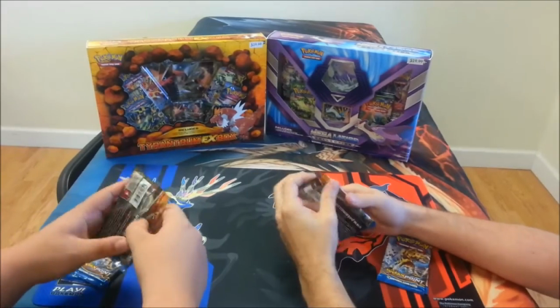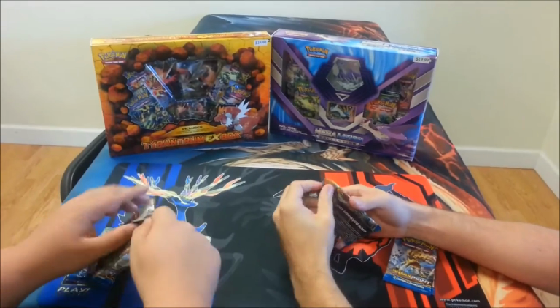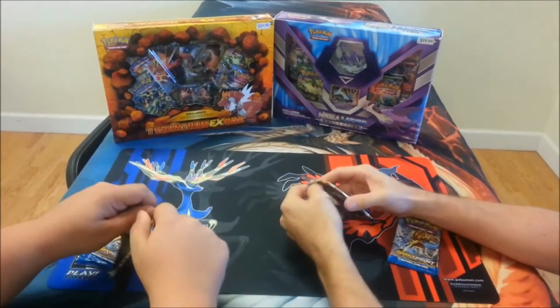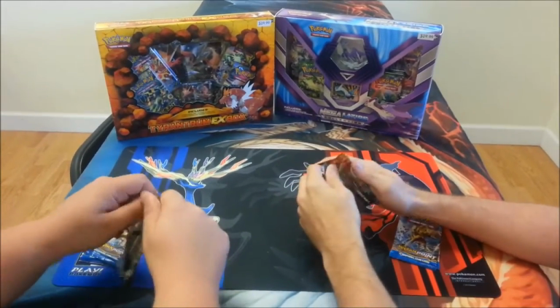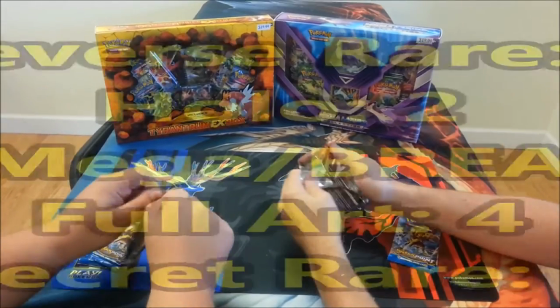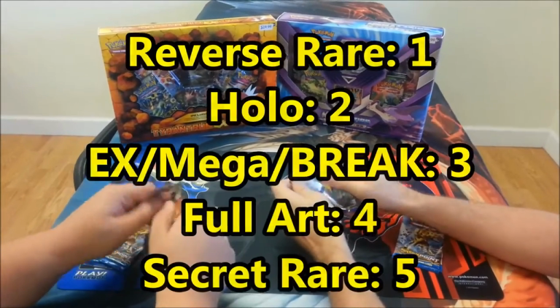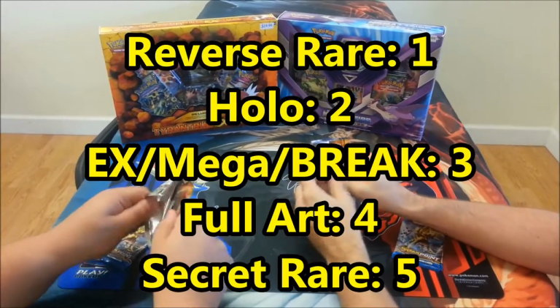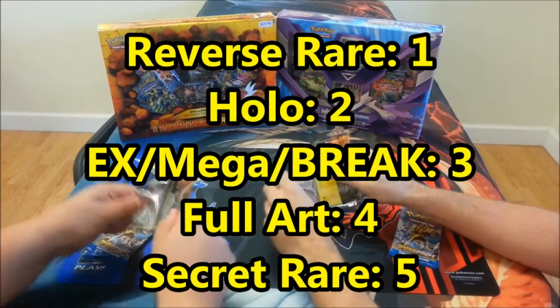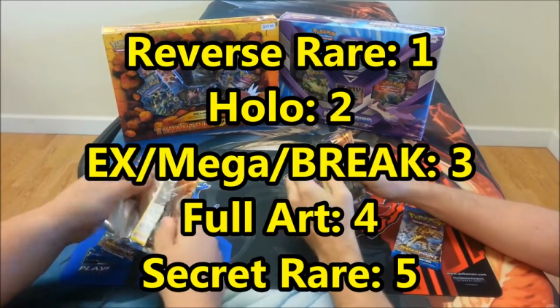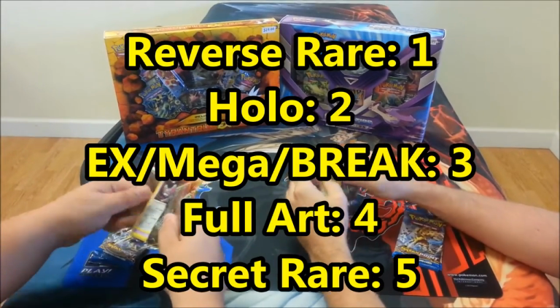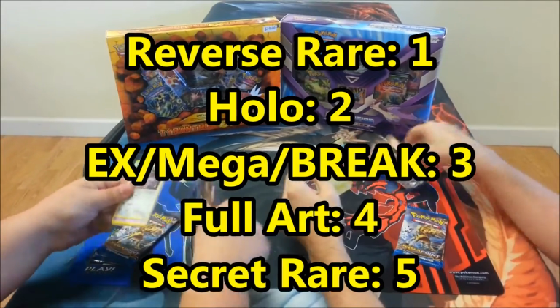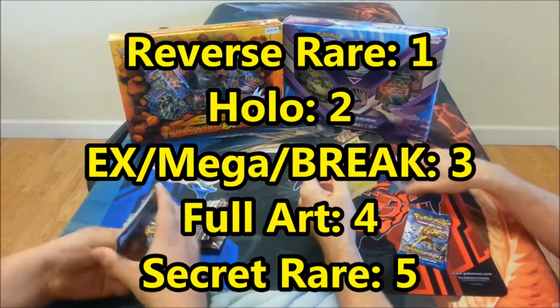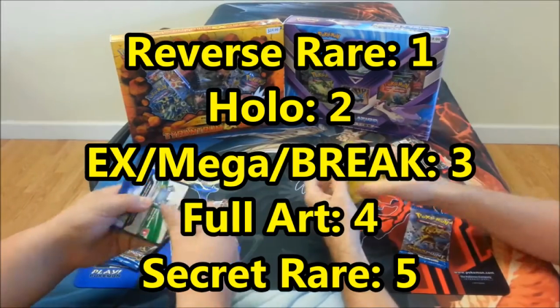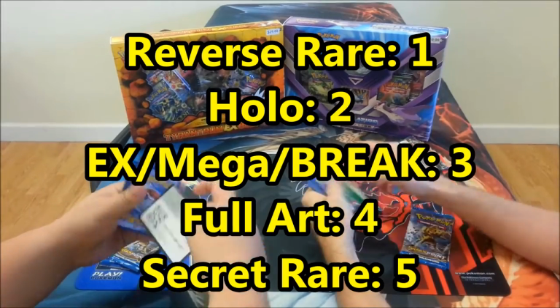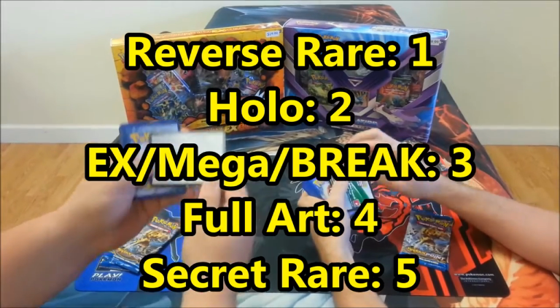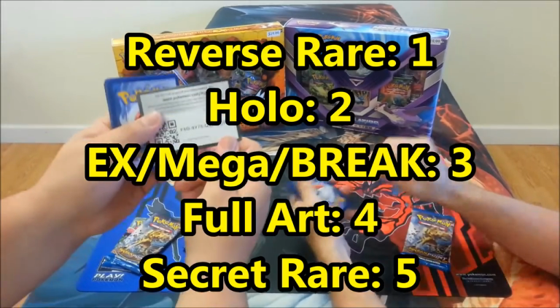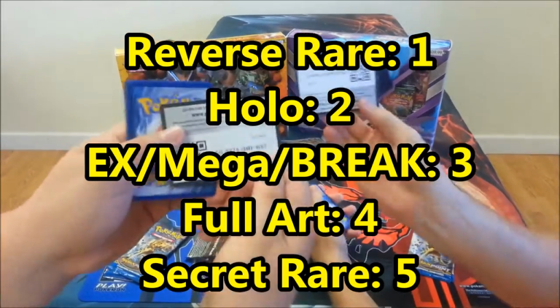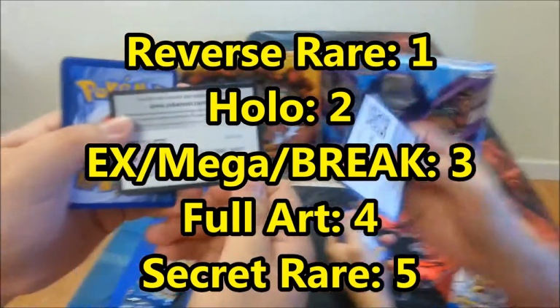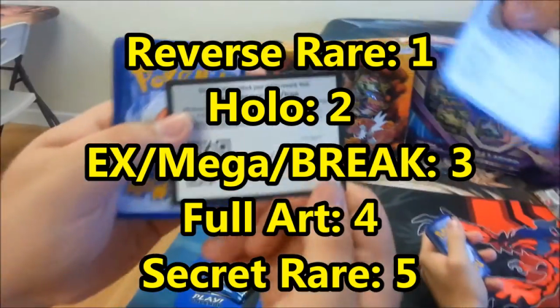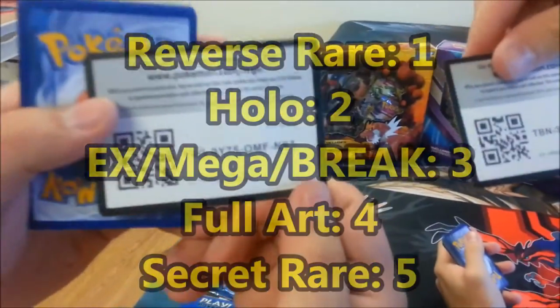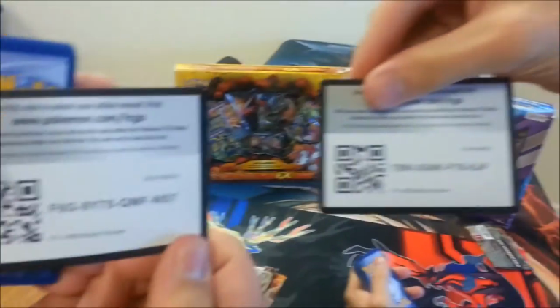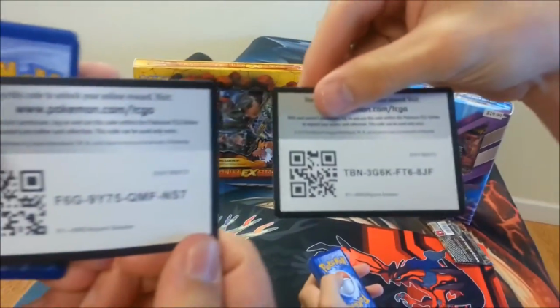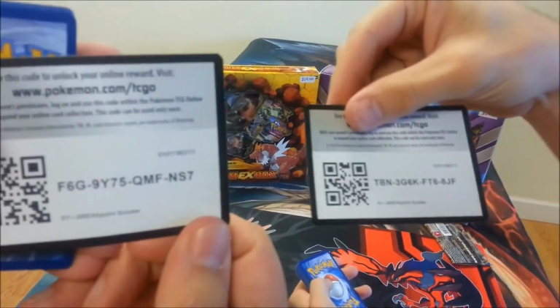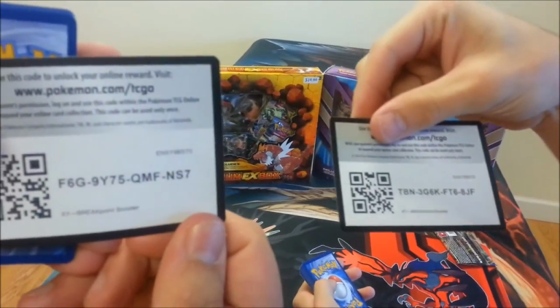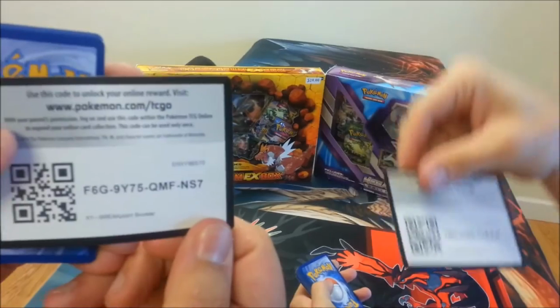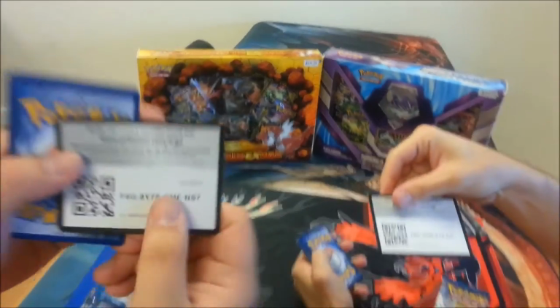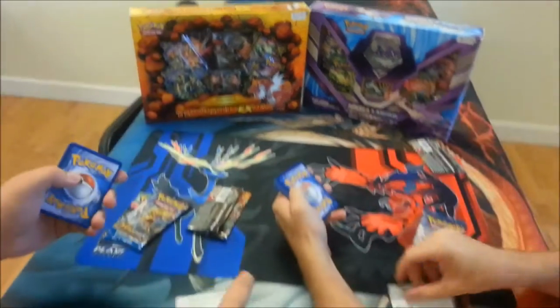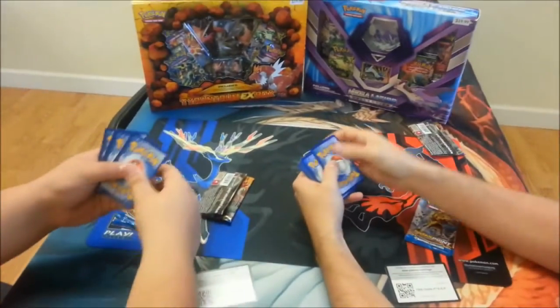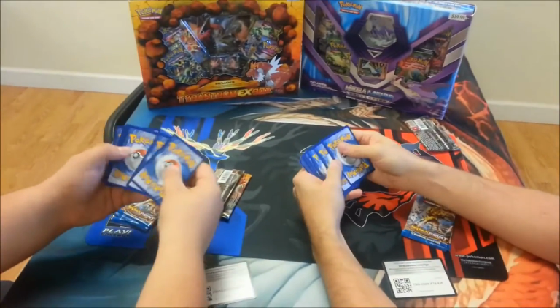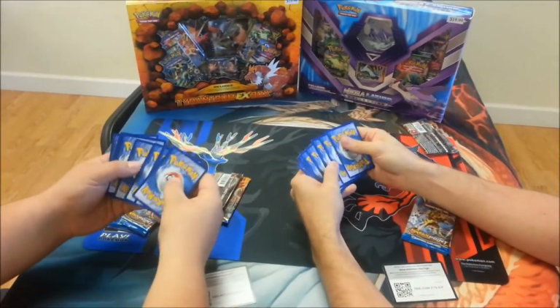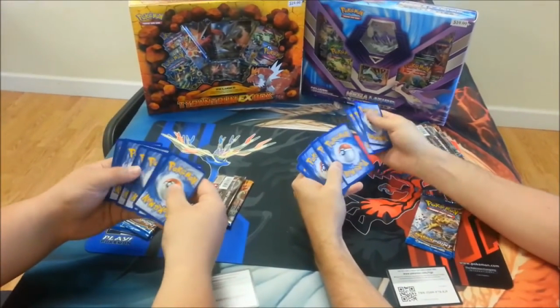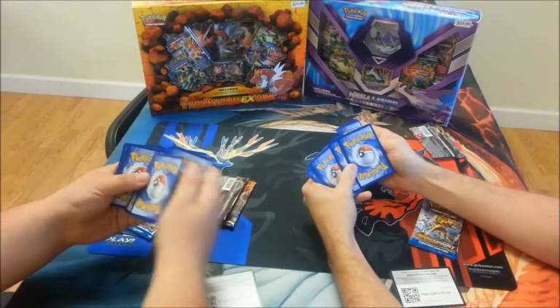So the point system goes as follows: one point for a Reverse Holo Rare, two for a Holo, three for an EX, four for a Full Art, and five for a Secret Rare. Tell us what you get in the comments section.